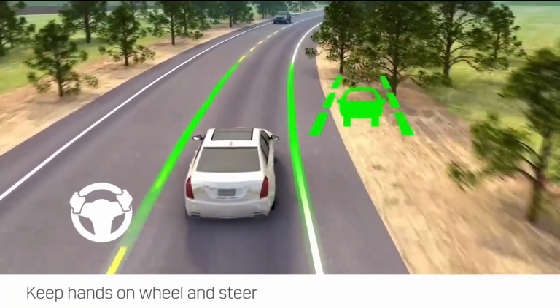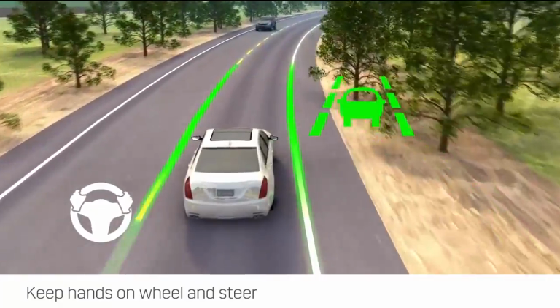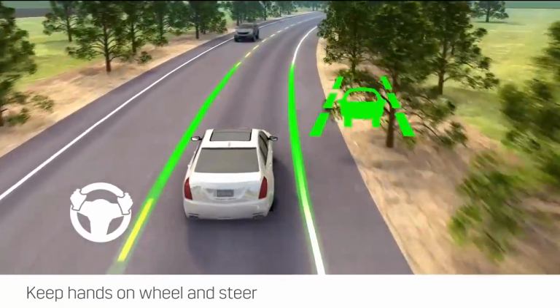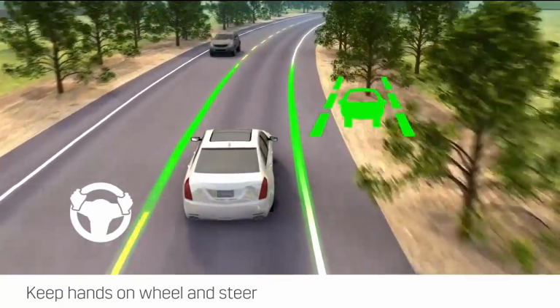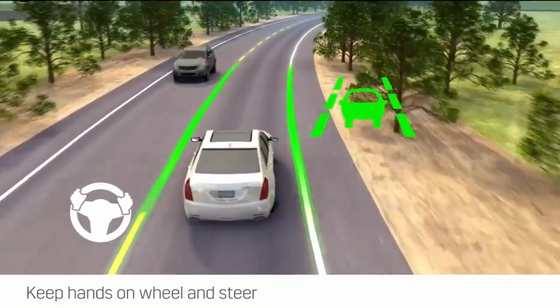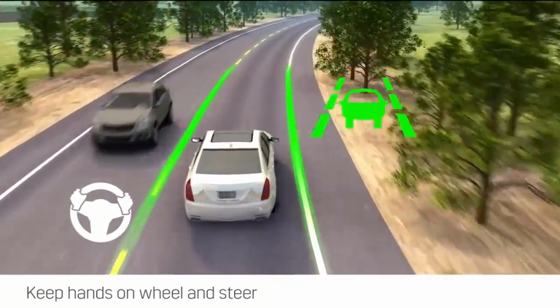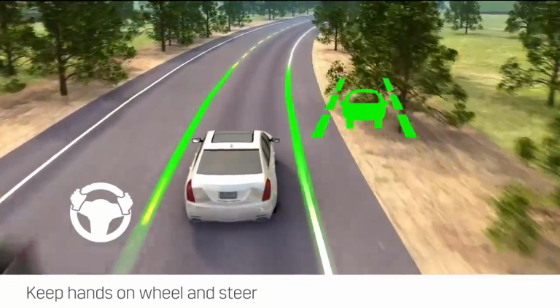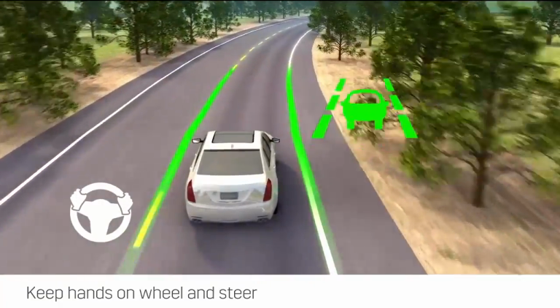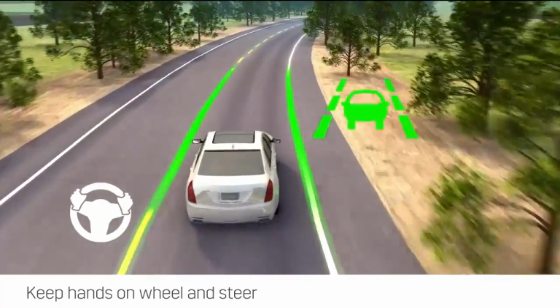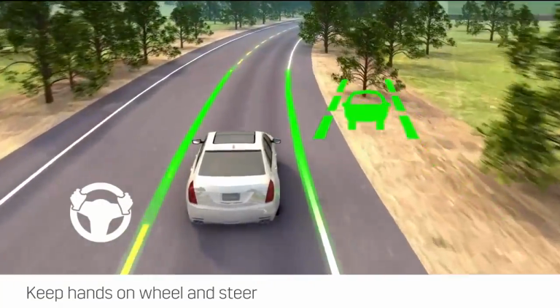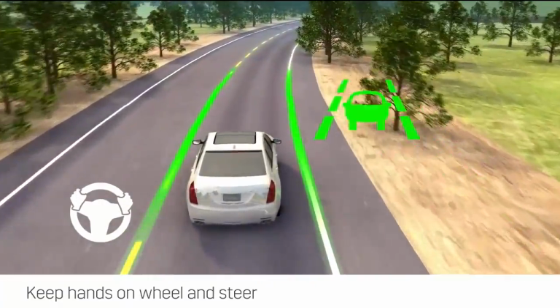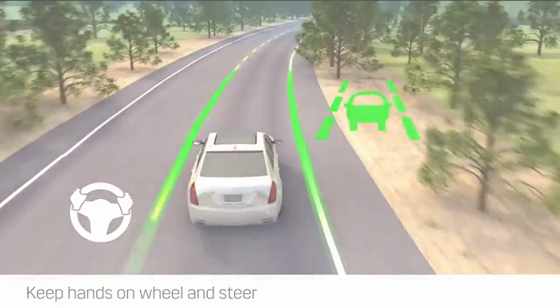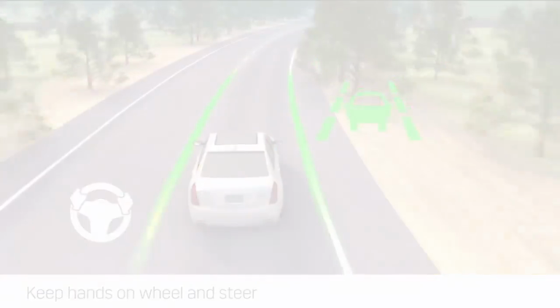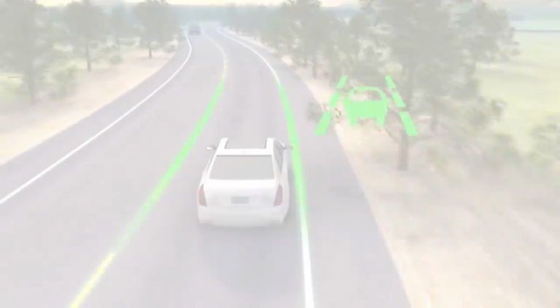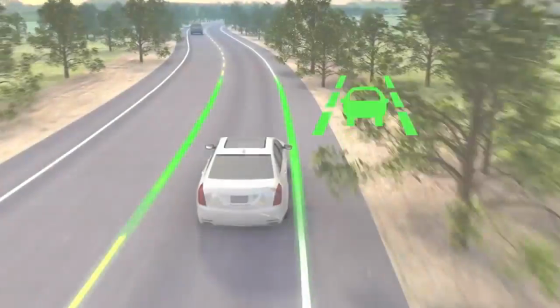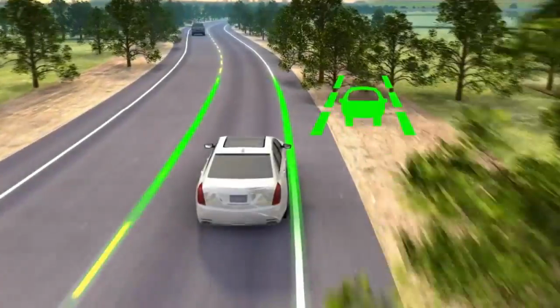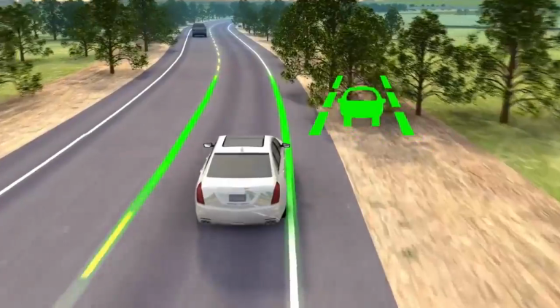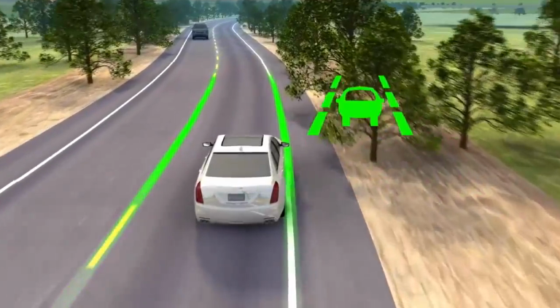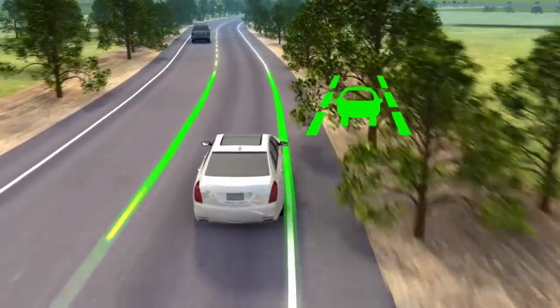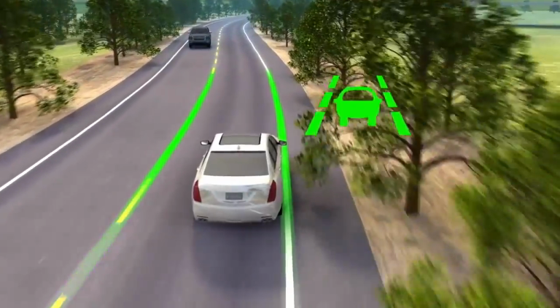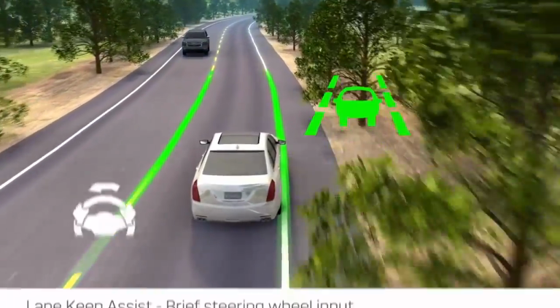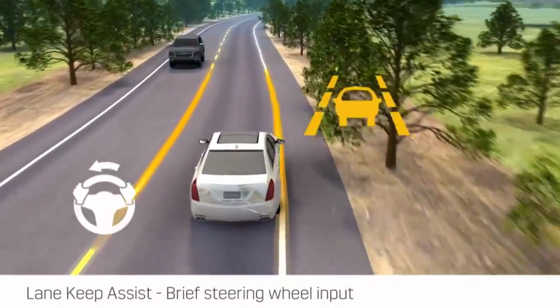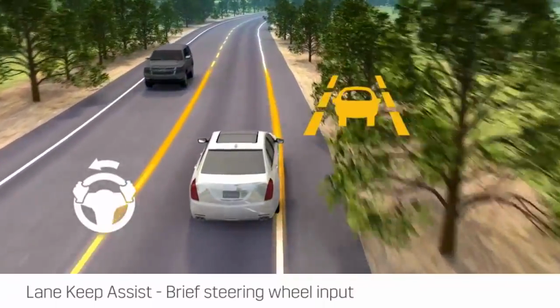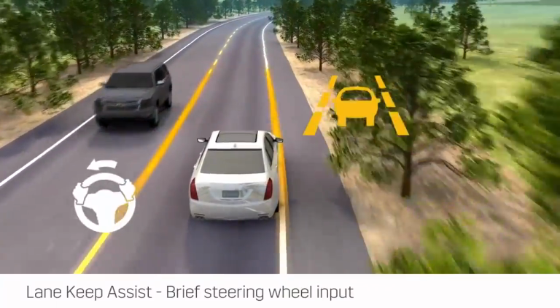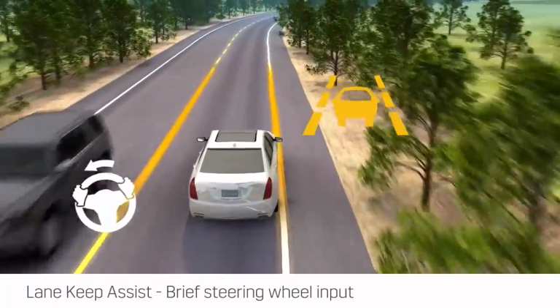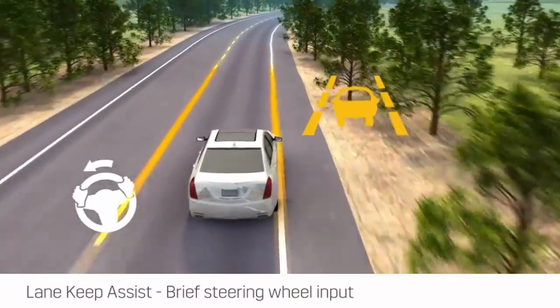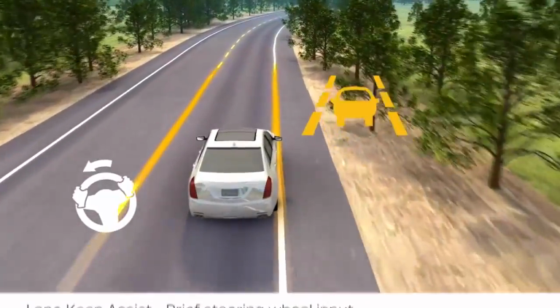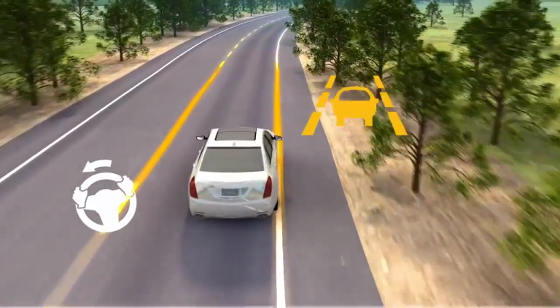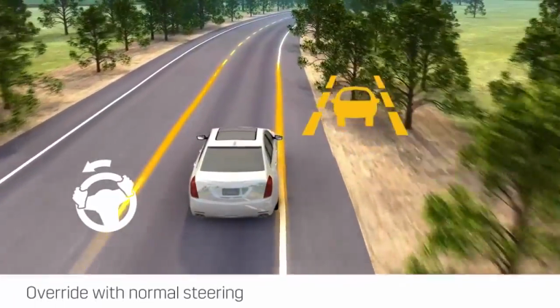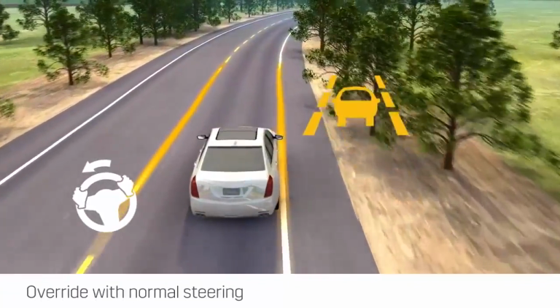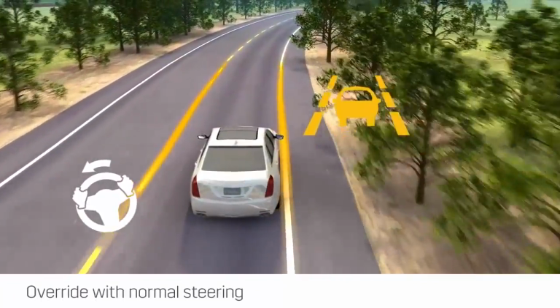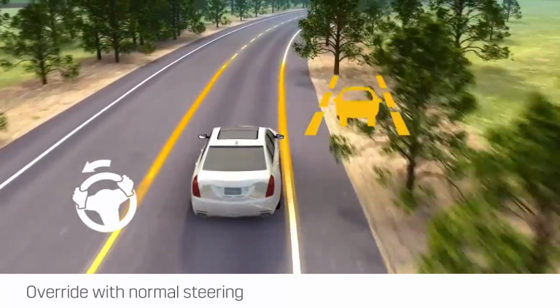Always steer and keep your hands on the wheel when using this system. At any time, the Lane Keep Assist steering input can be easily overridden with normal steering effort.